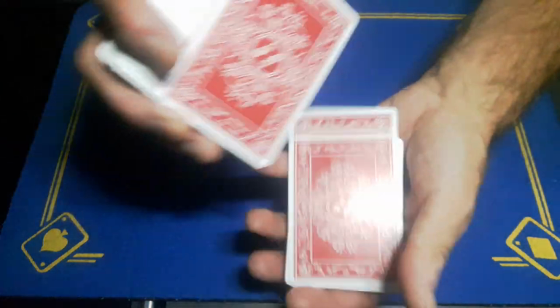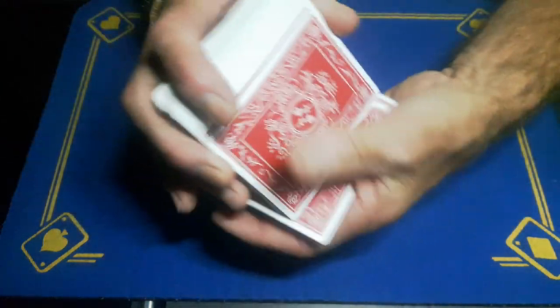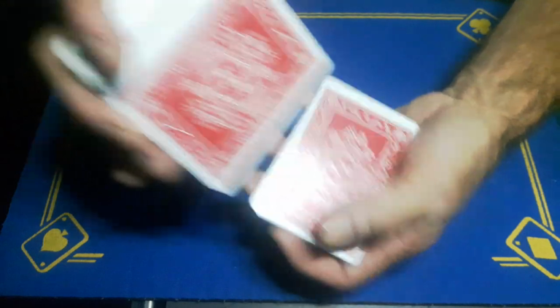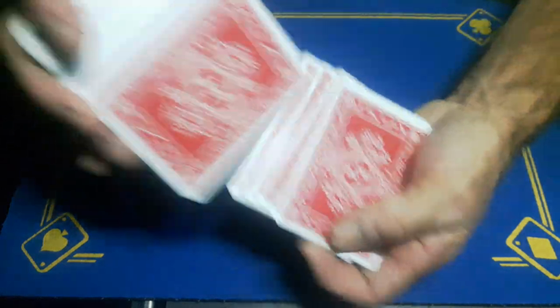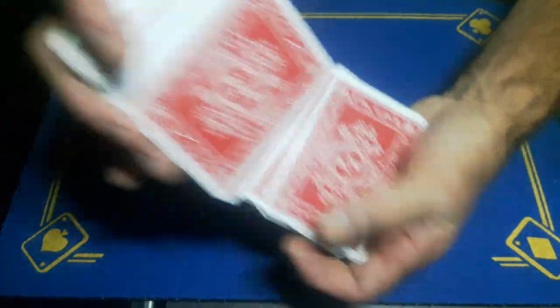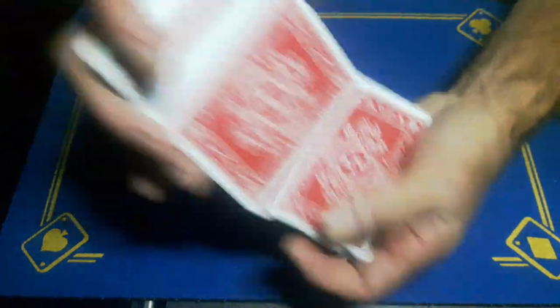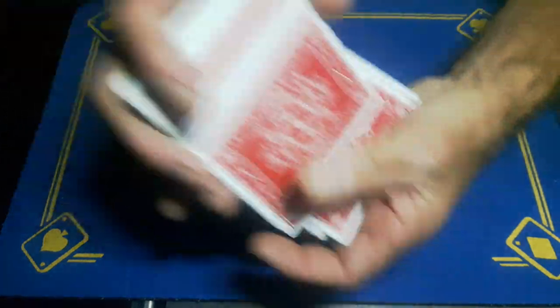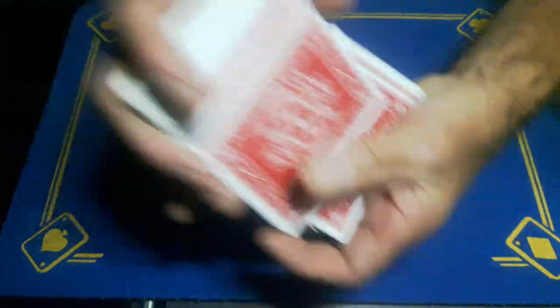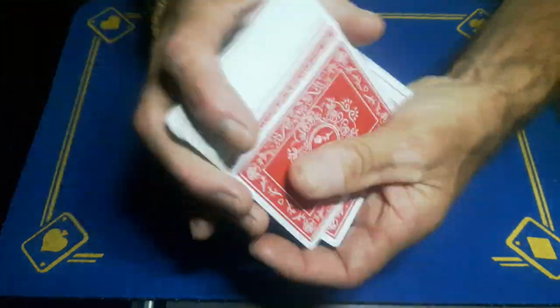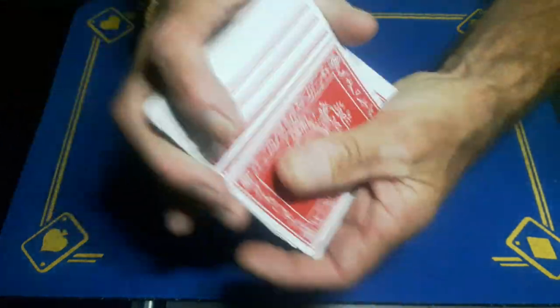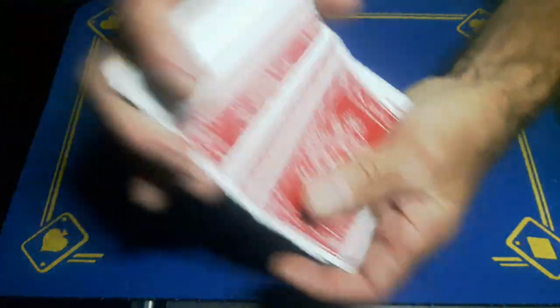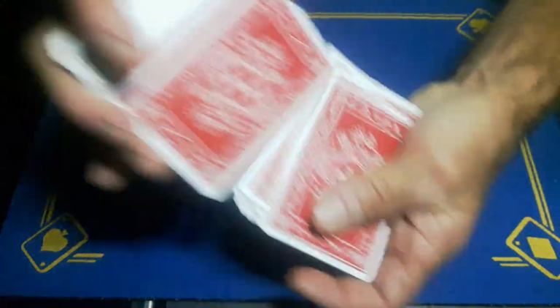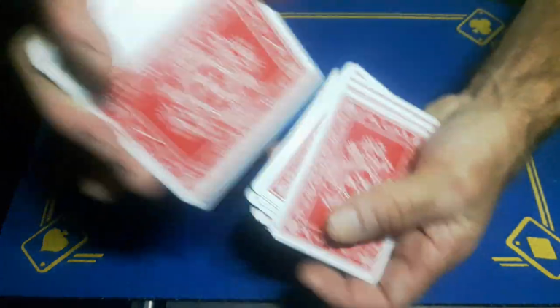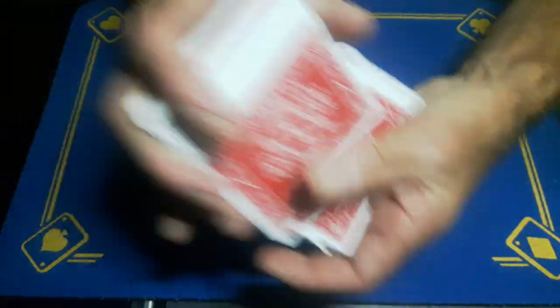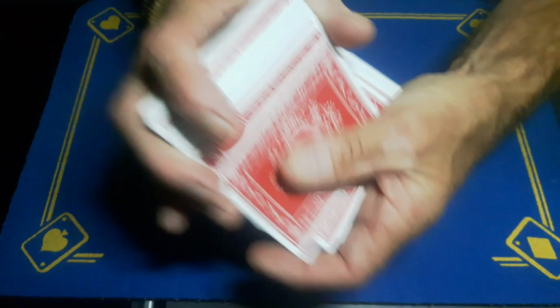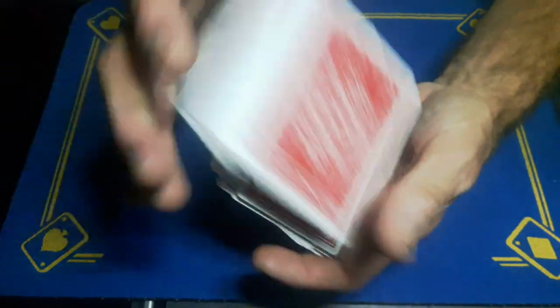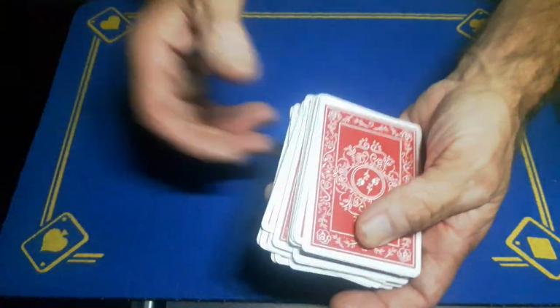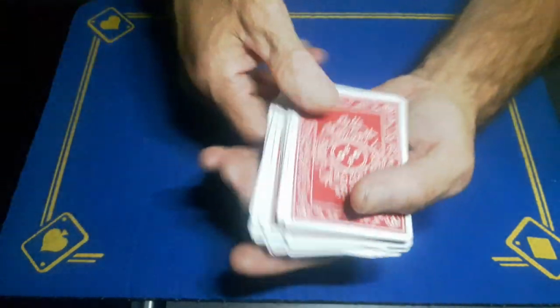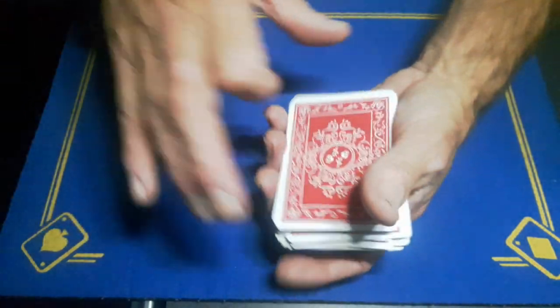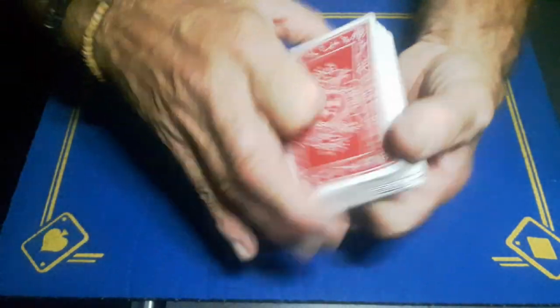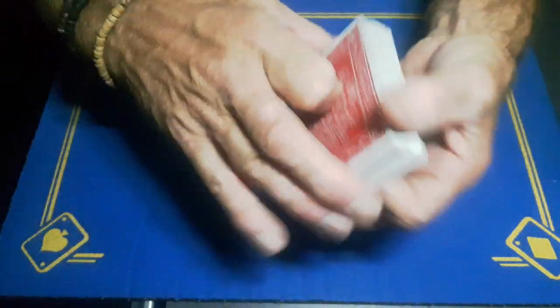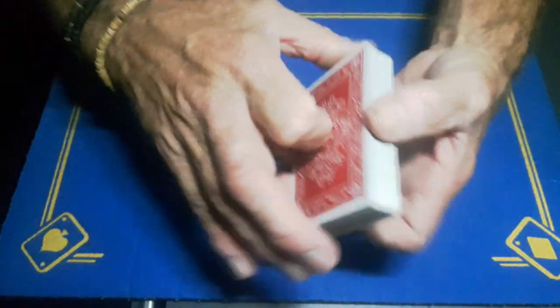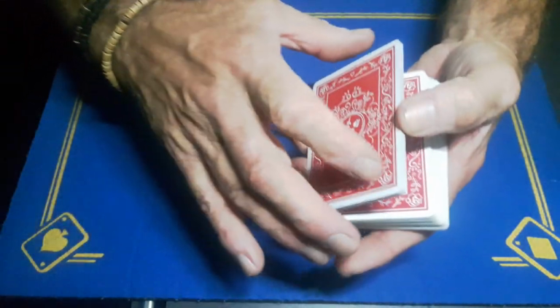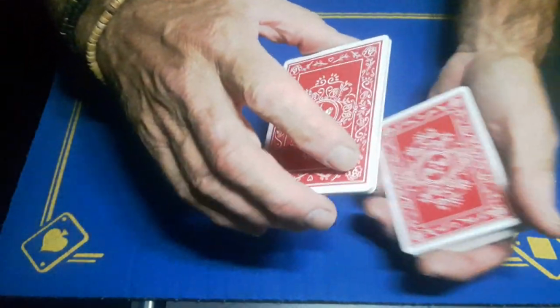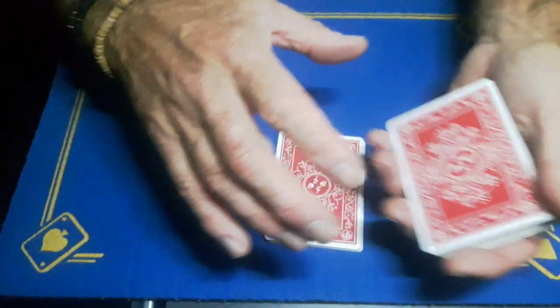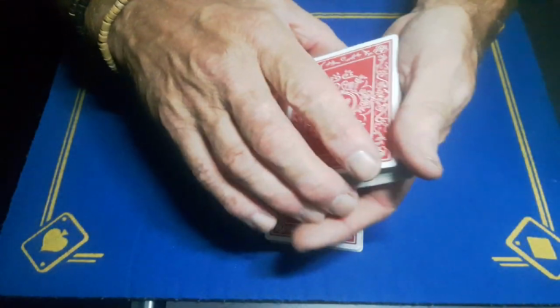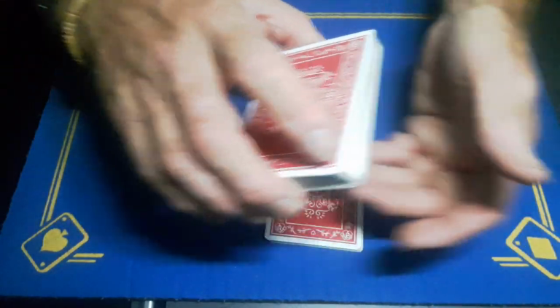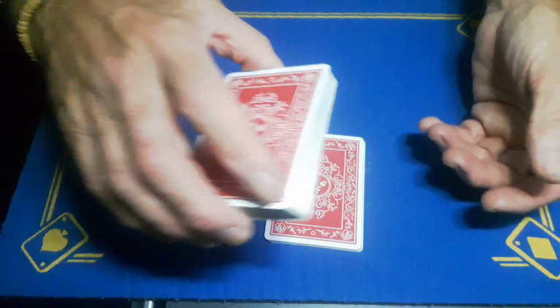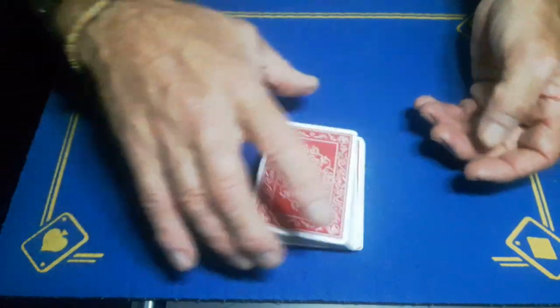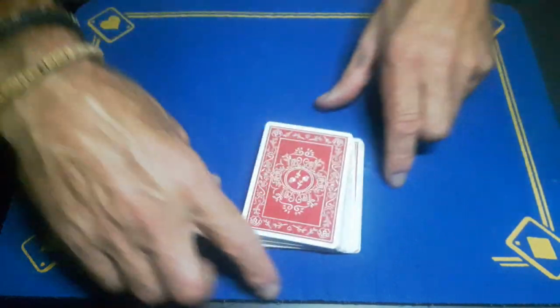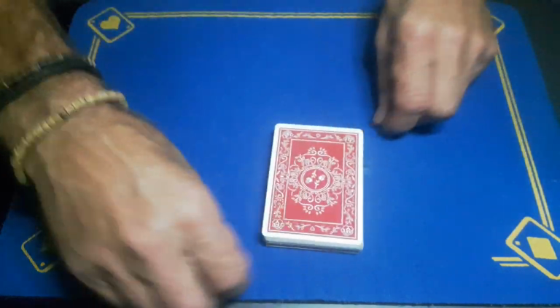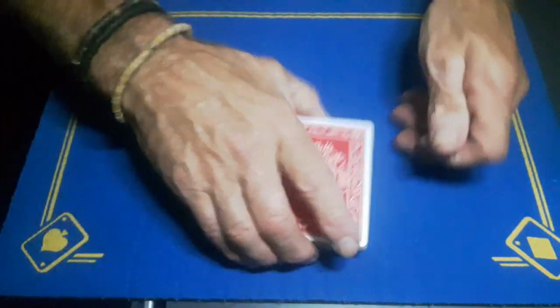Shuffle the top portion, but when you get to about halfway you can just drop this packet on top. Then off the cuff you're going to cut at that crimp and drop these on the top.